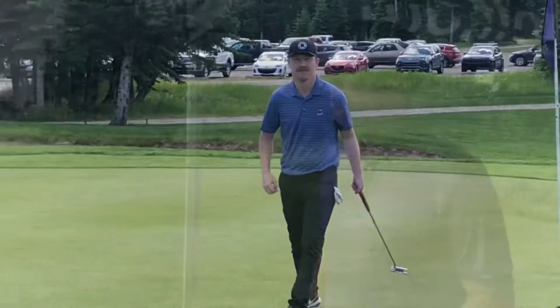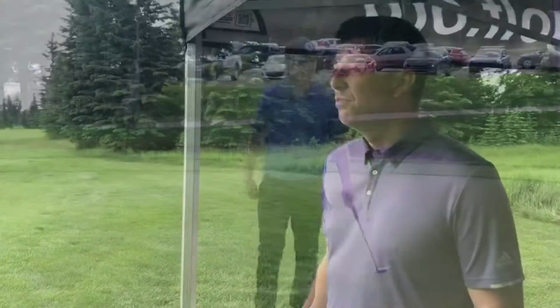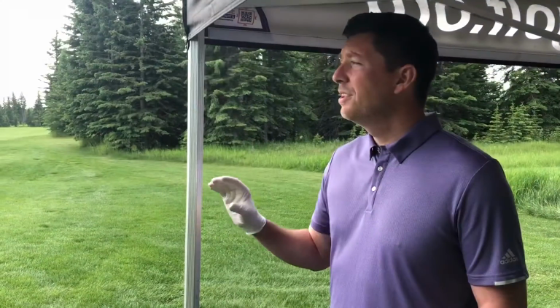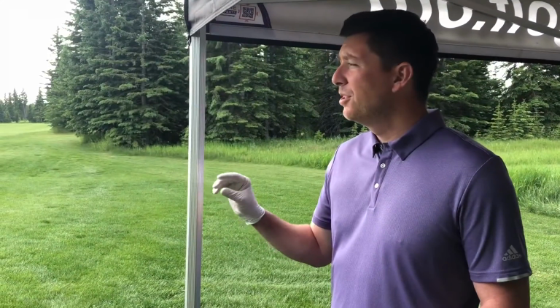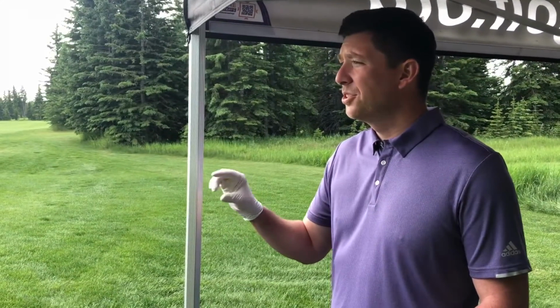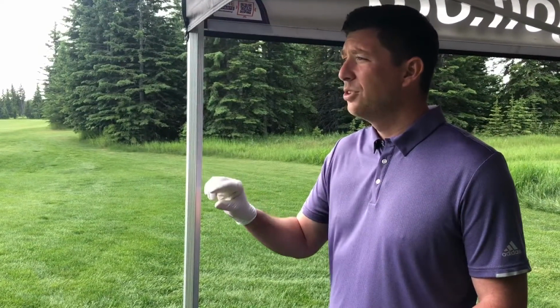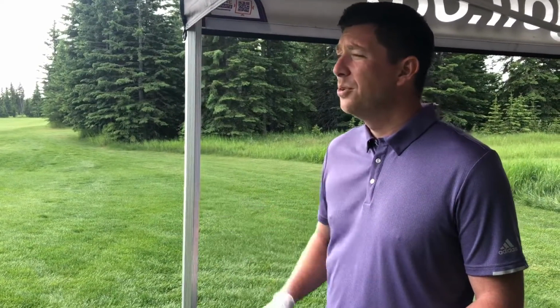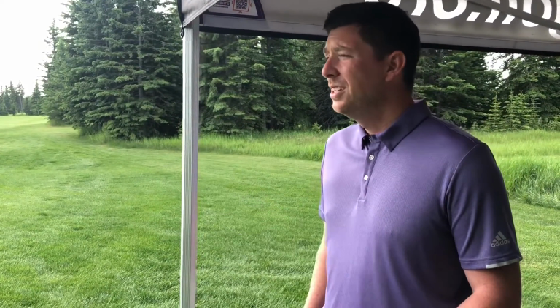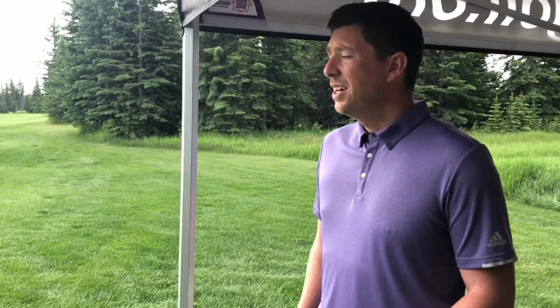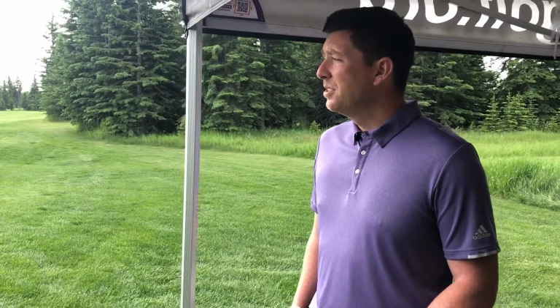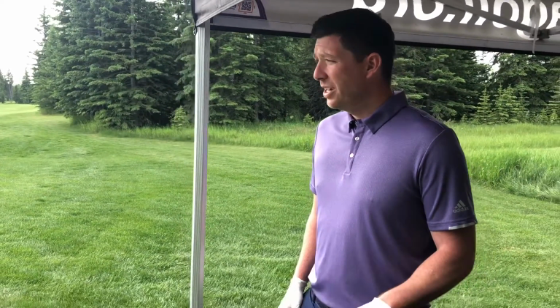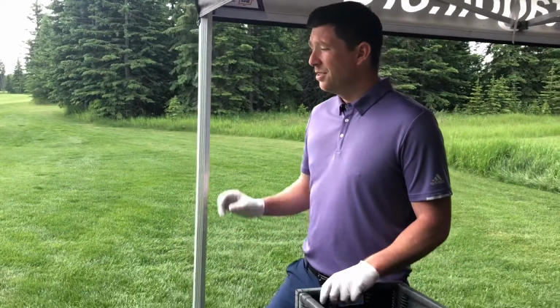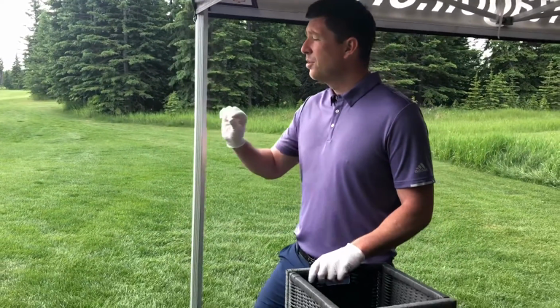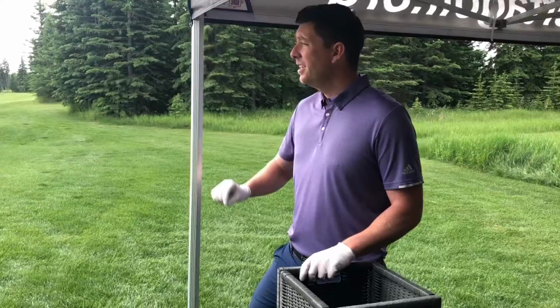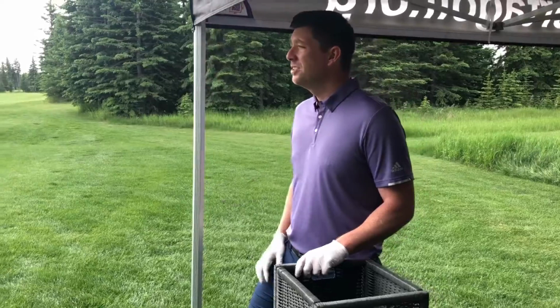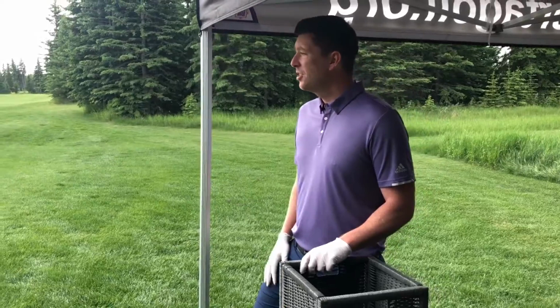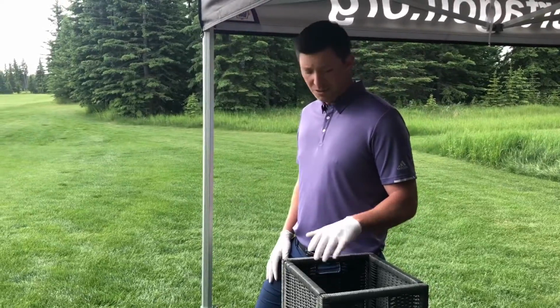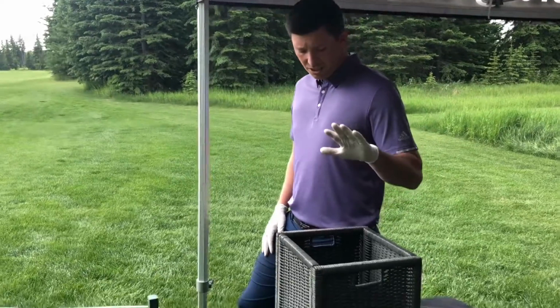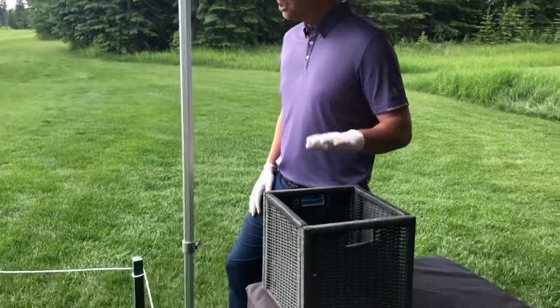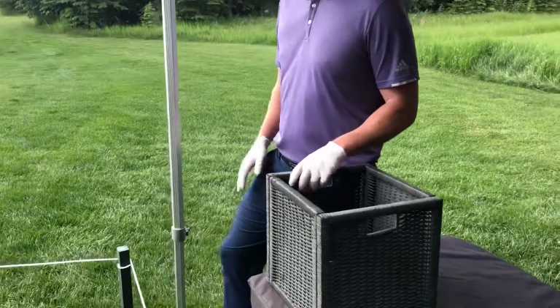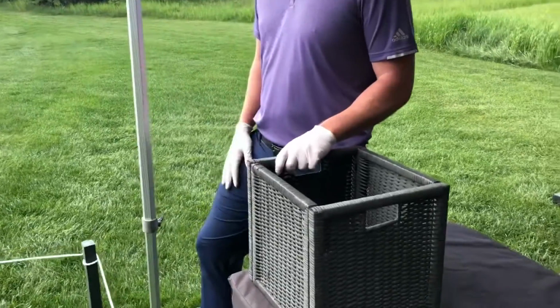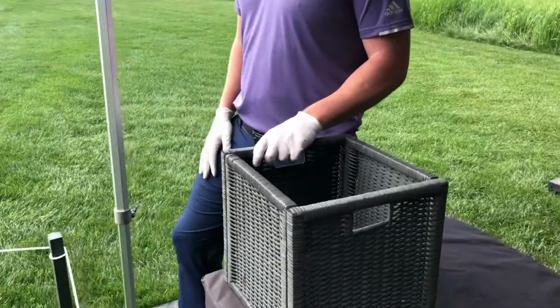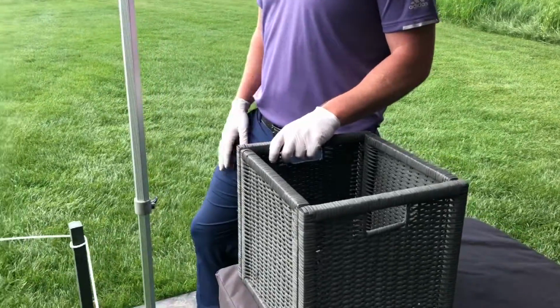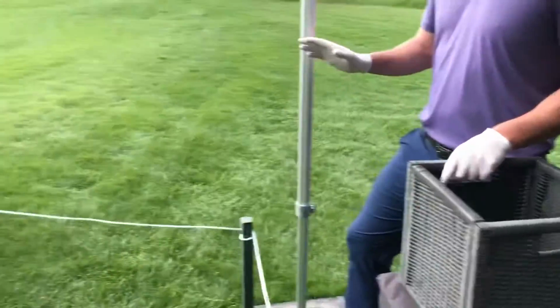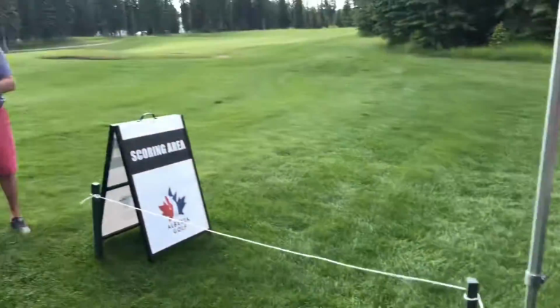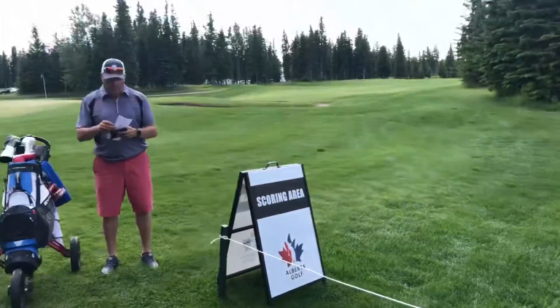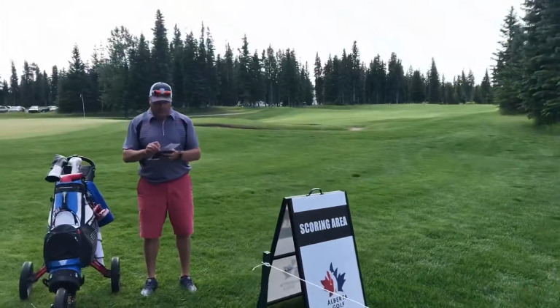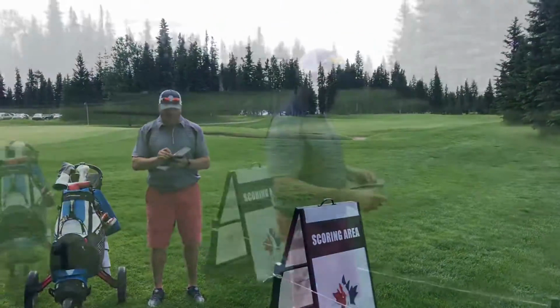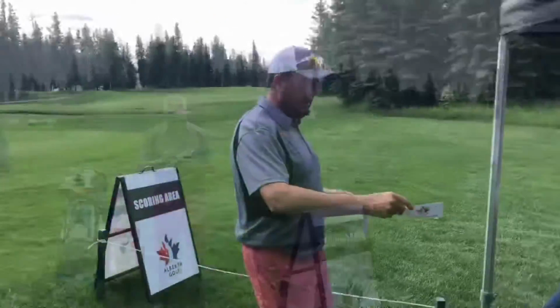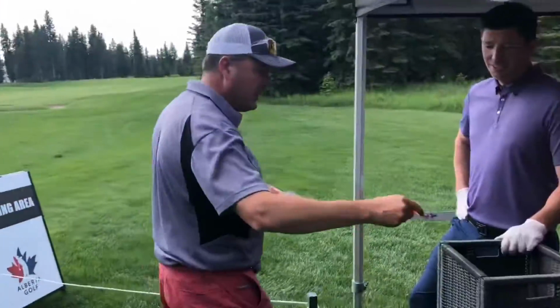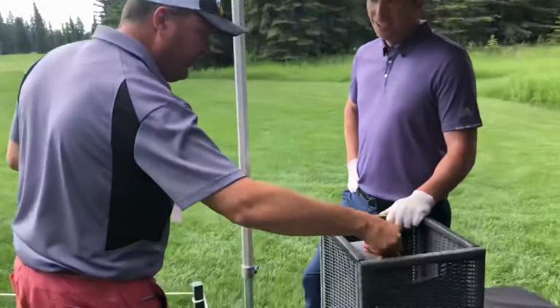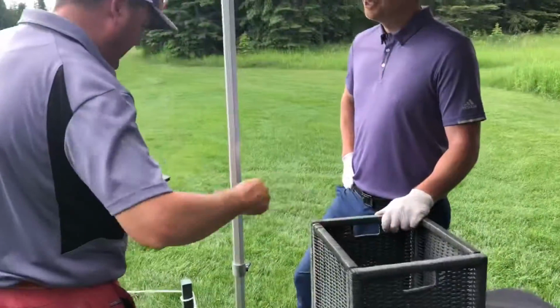We'll verbally confirm all the scores are correct hole by hole, and once they're correct, the marker will sign it — one signature. When the card goes in the box, that's the player's confirmation that everything's correct and it's done.